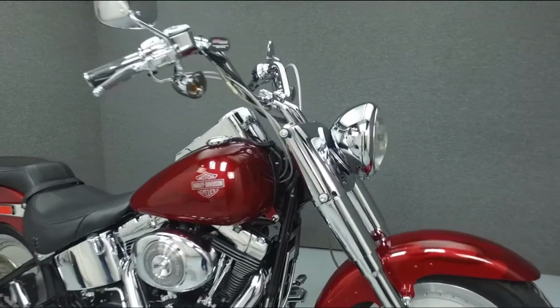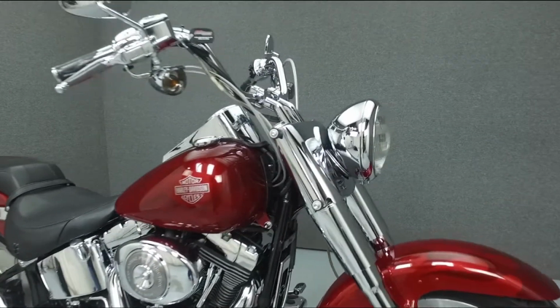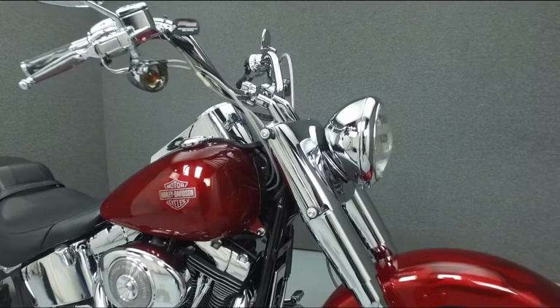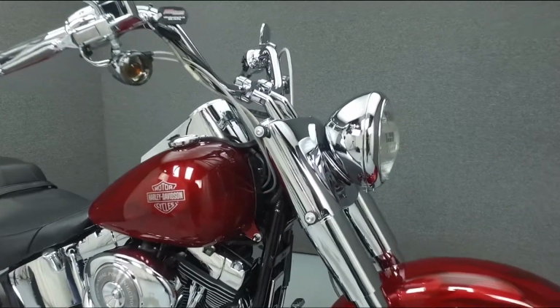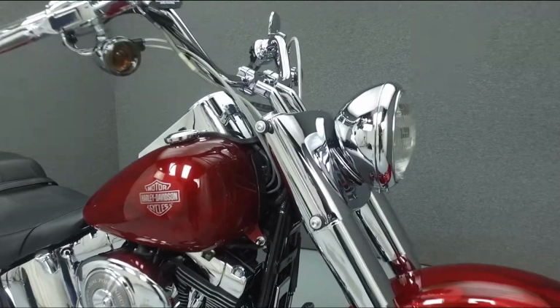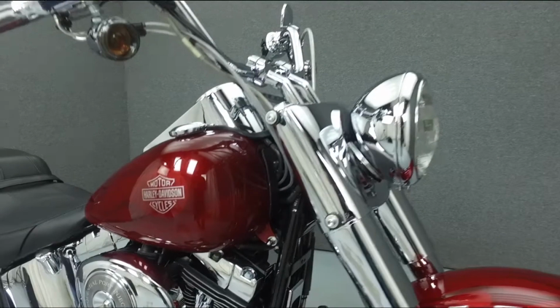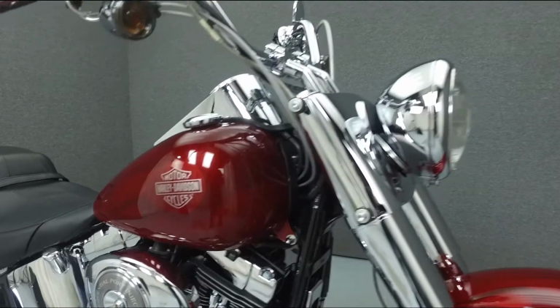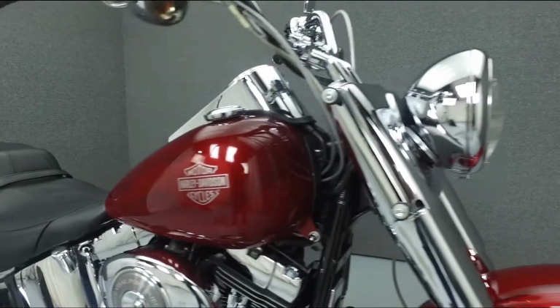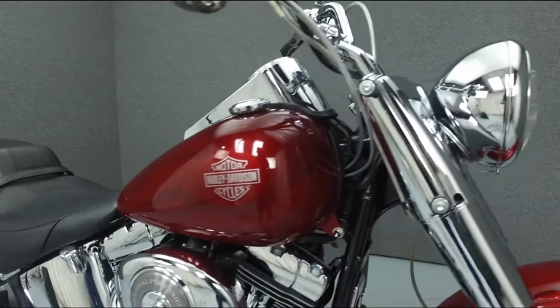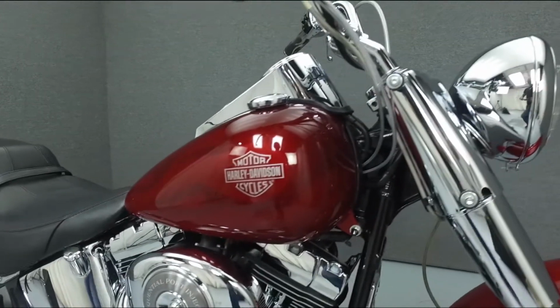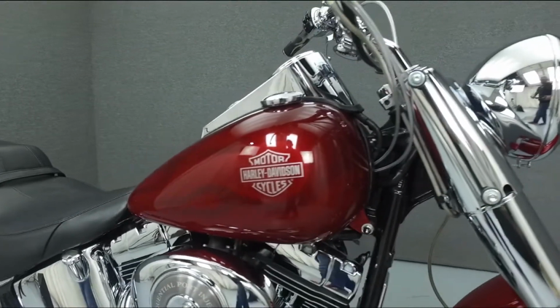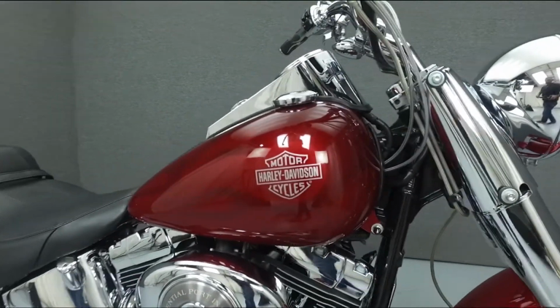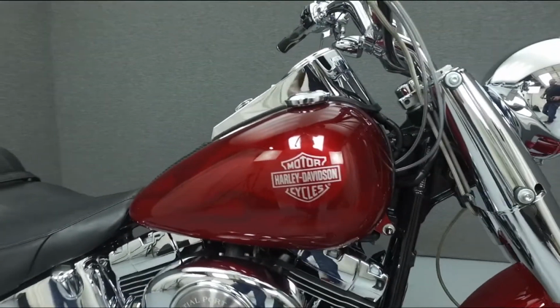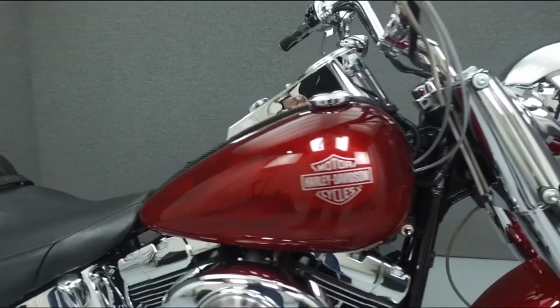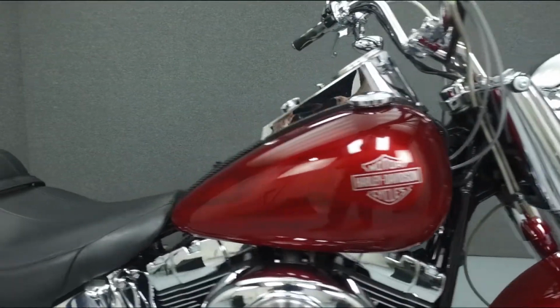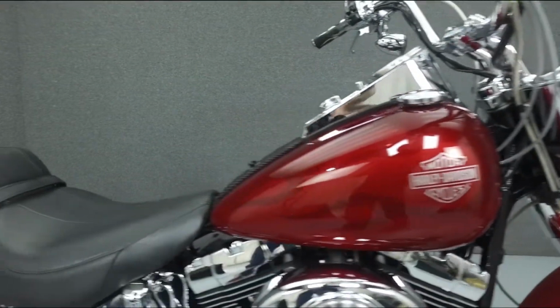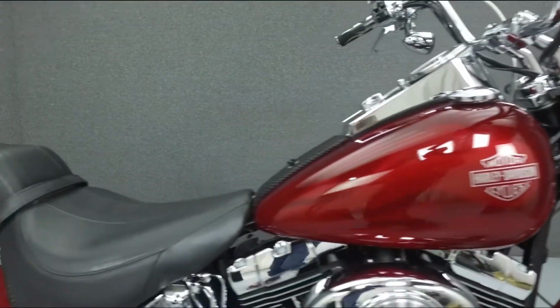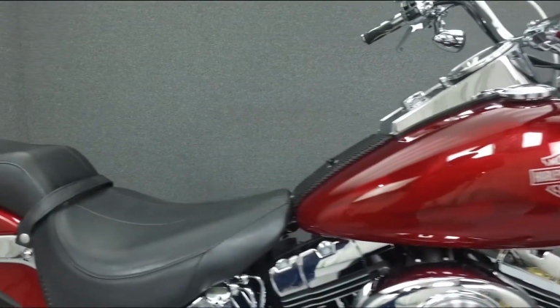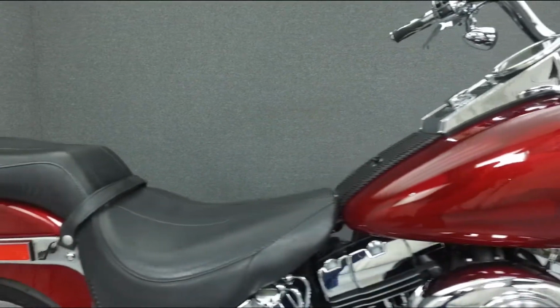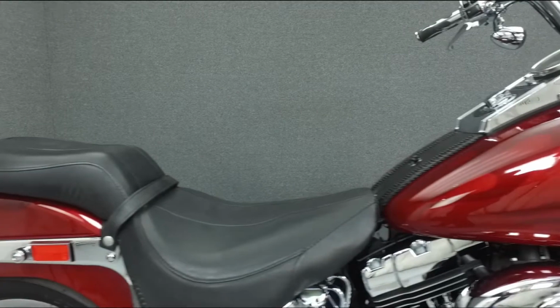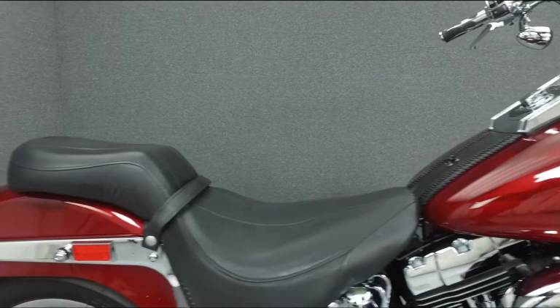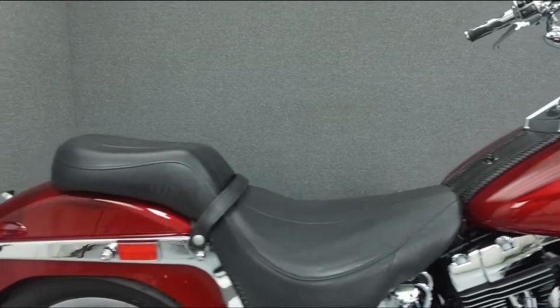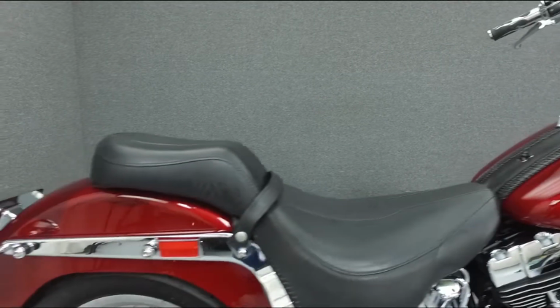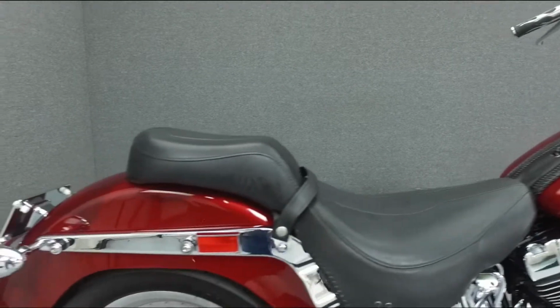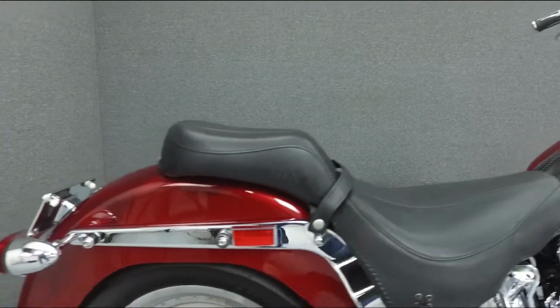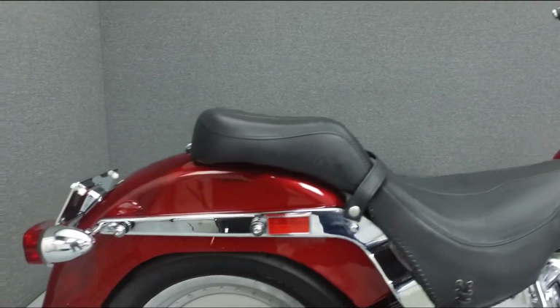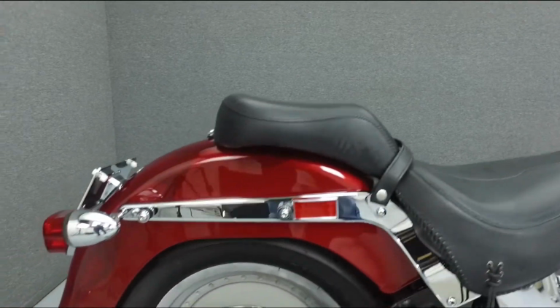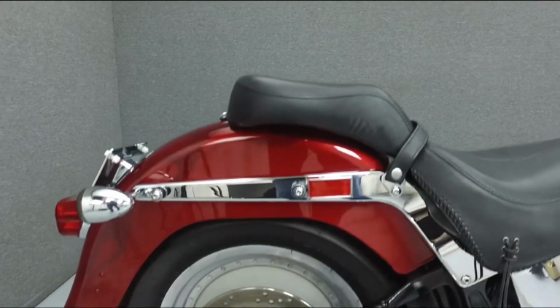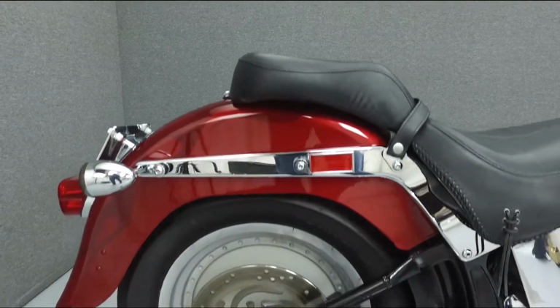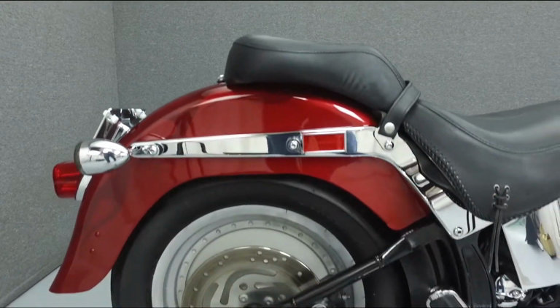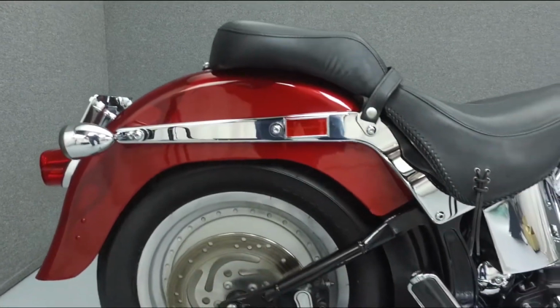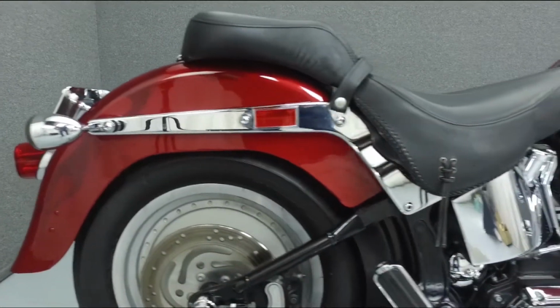Powered by an 88 cubic inch V-twin engine with a 5-speed transmission, the Fatboy puts out 85 pounds of torque at 3,000 RPM. It has a seat height of 25.1 inches and a dry weight of 714 pounds.